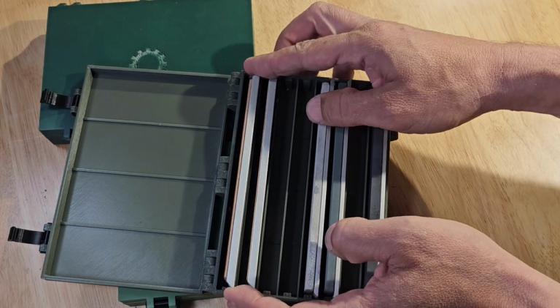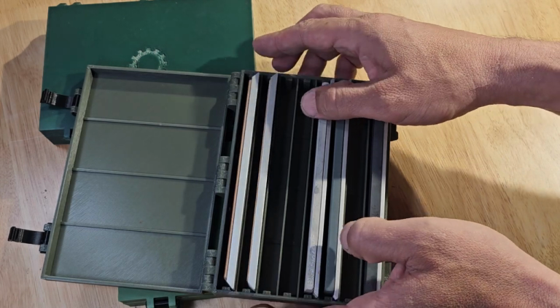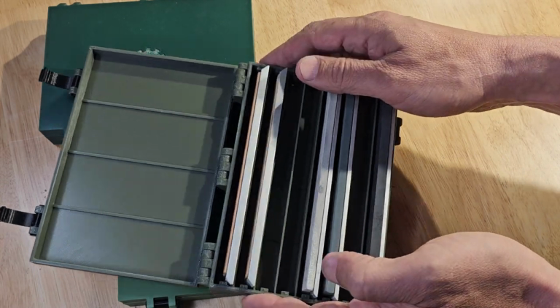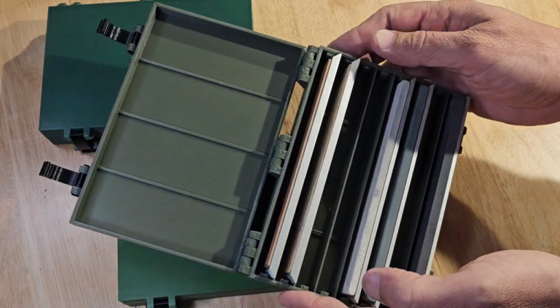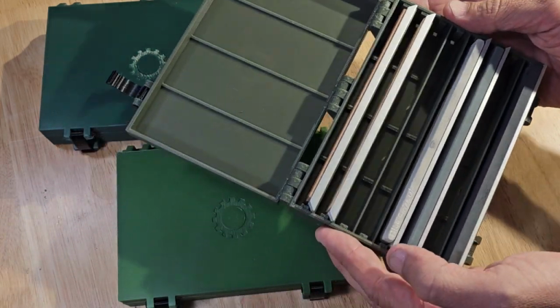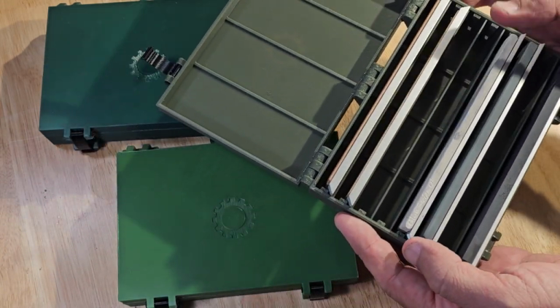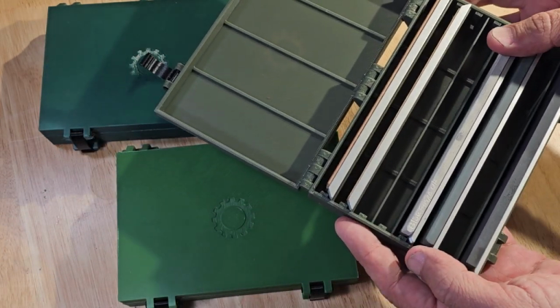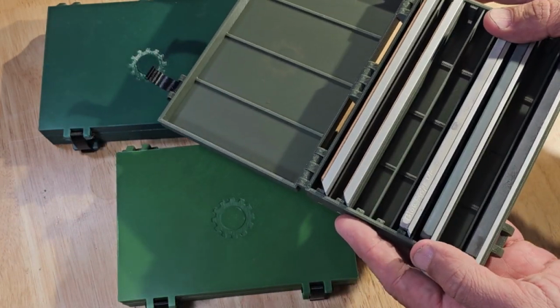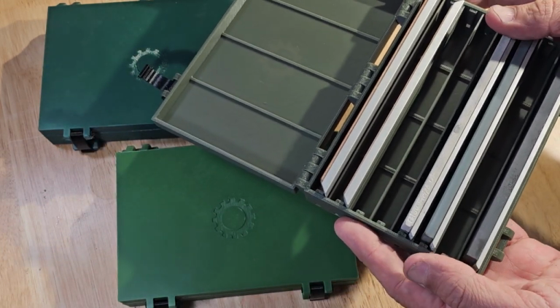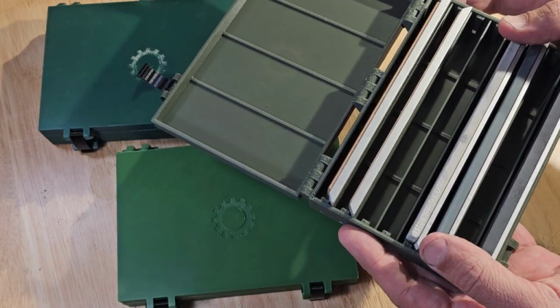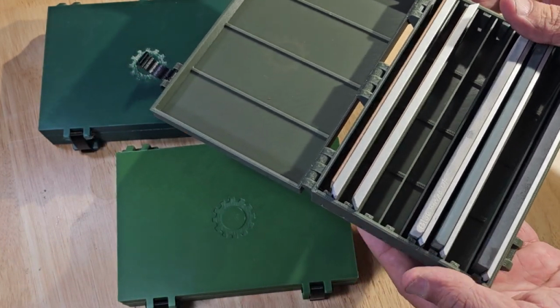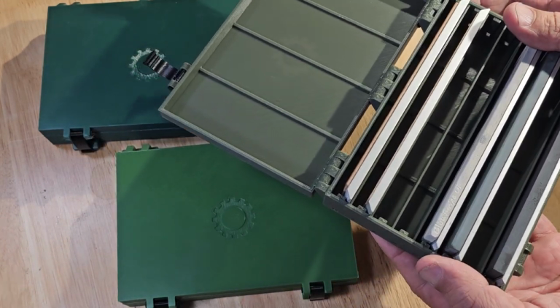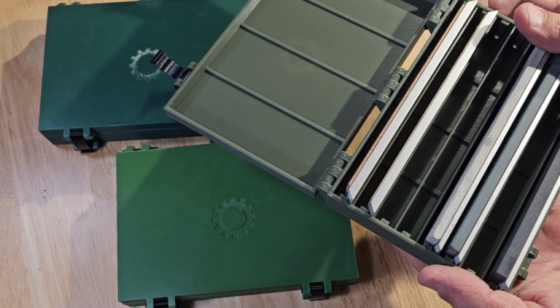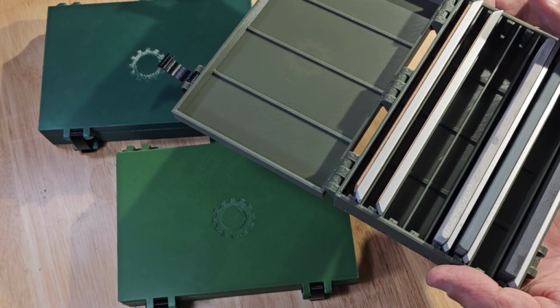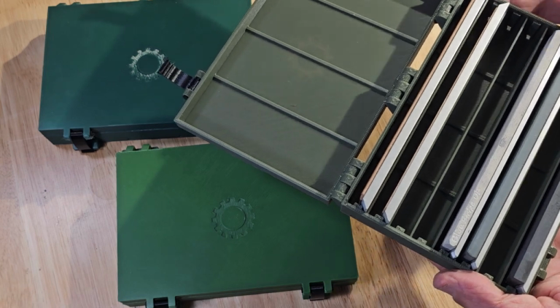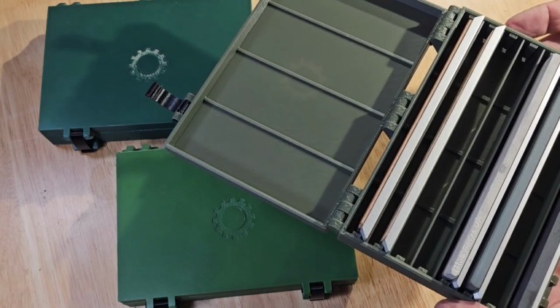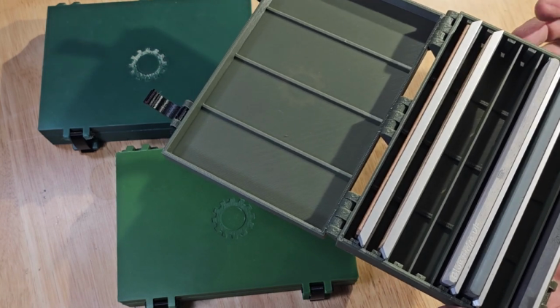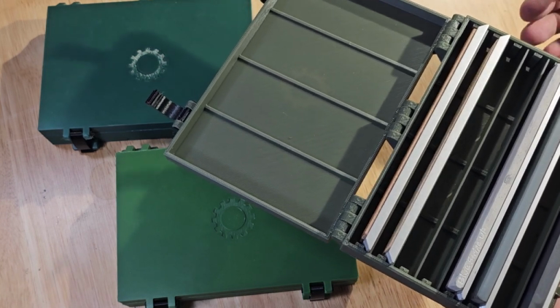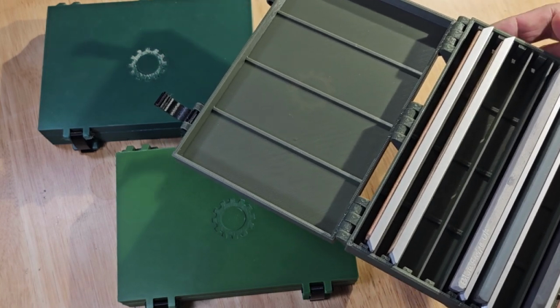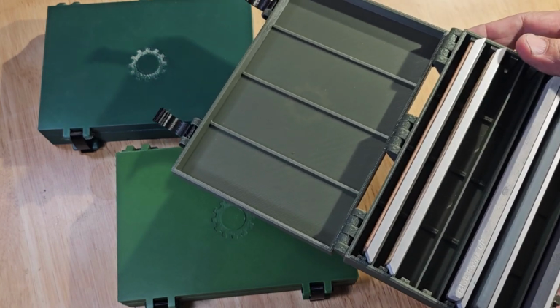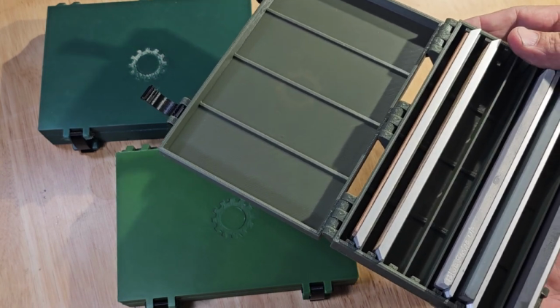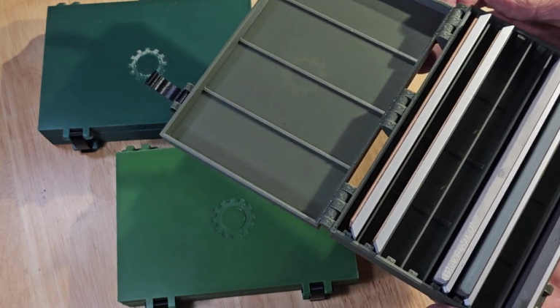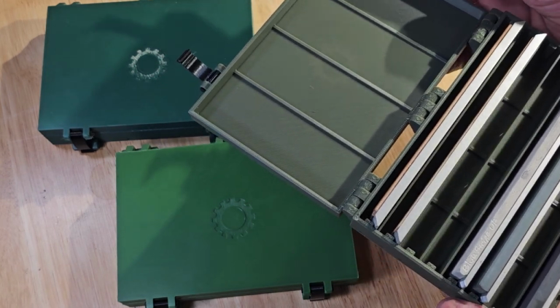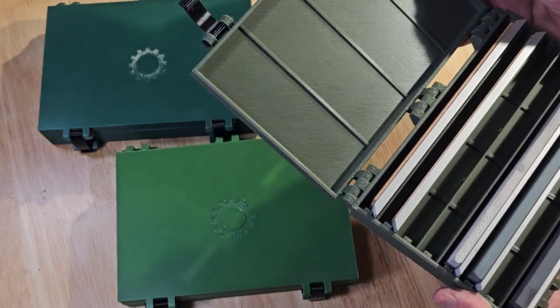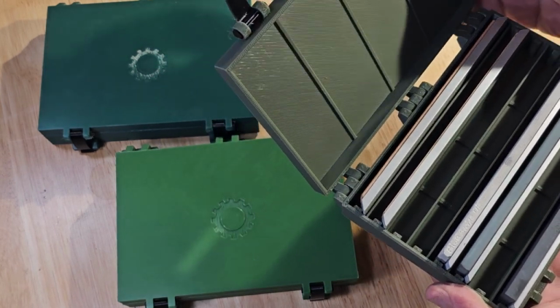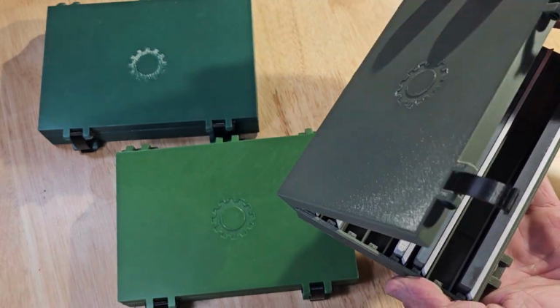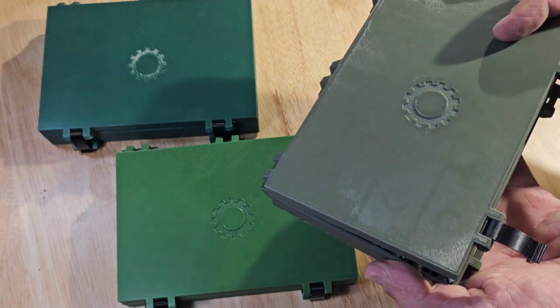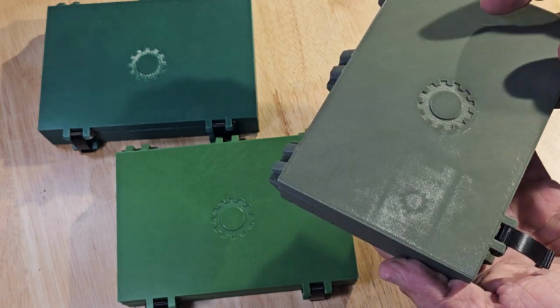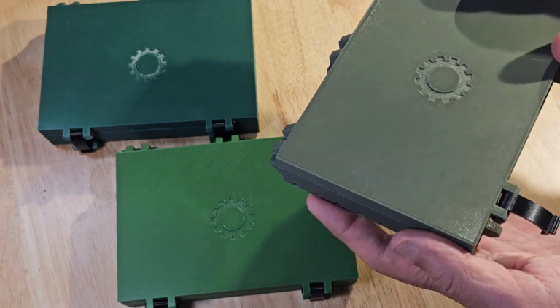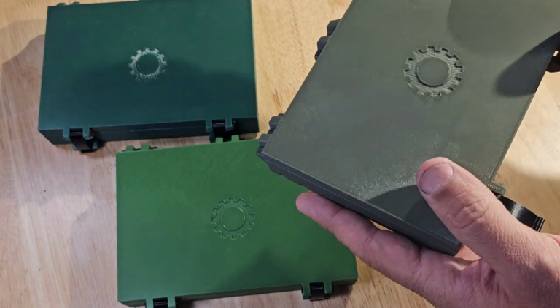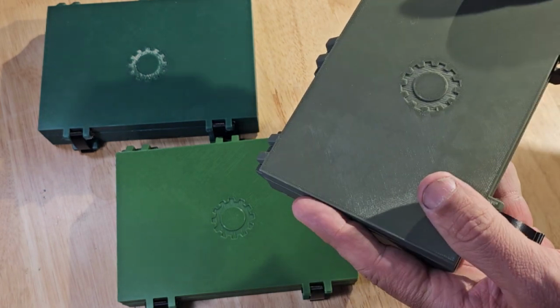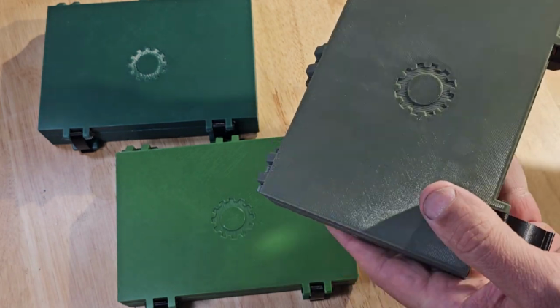Very nice — I like this. I was using a cardboard box to keep all my stones in, but they would dry out pretty quickly and I didn't really like that setup, so I wound up going with these cases.